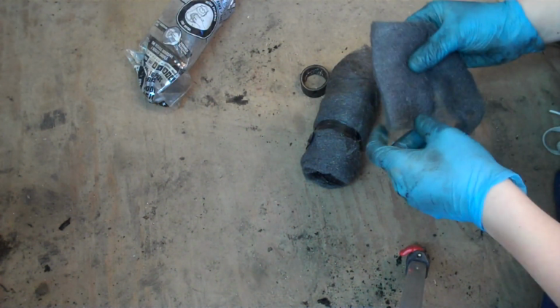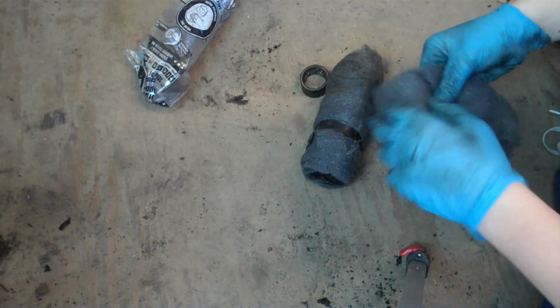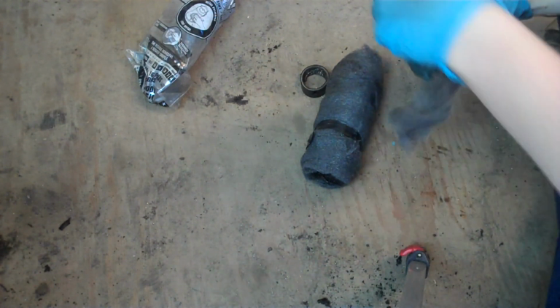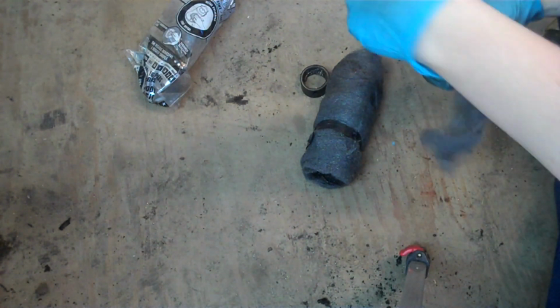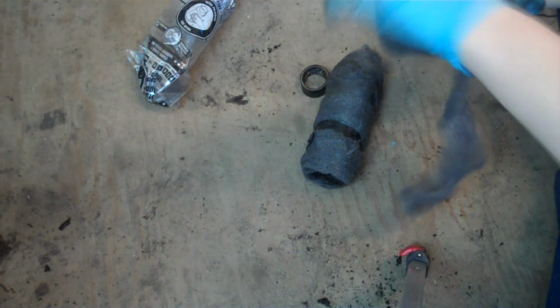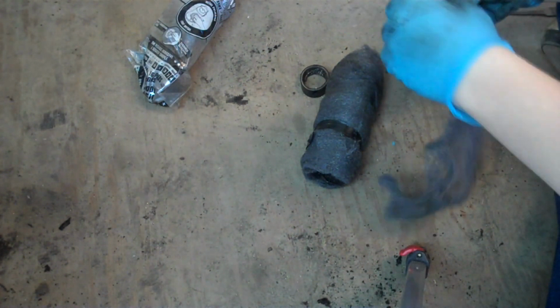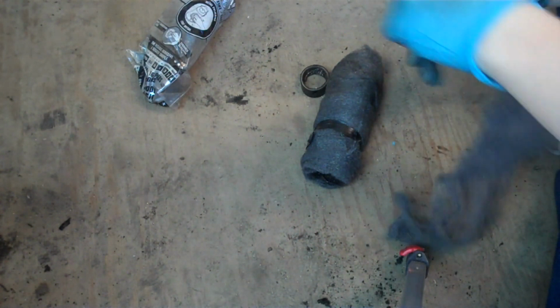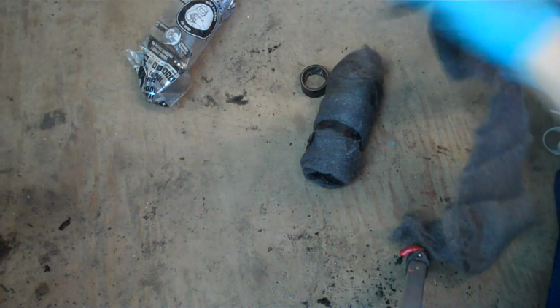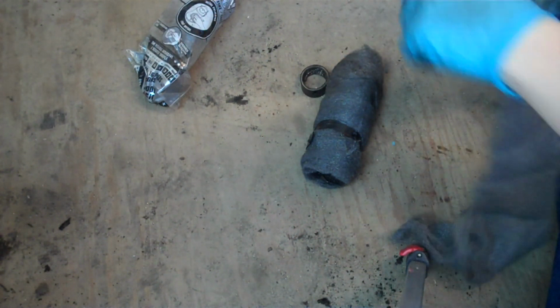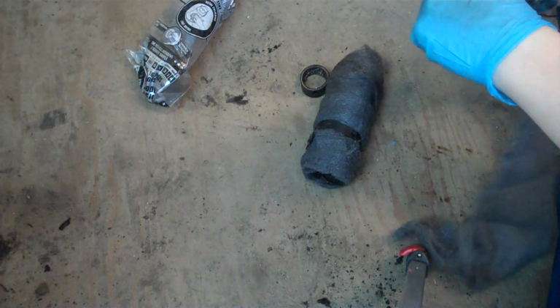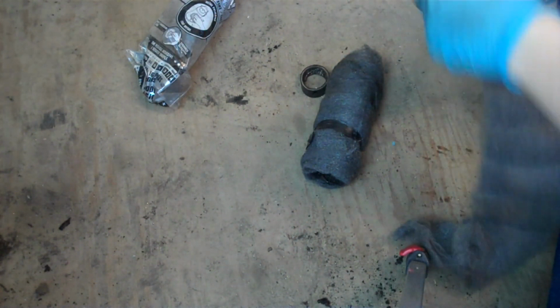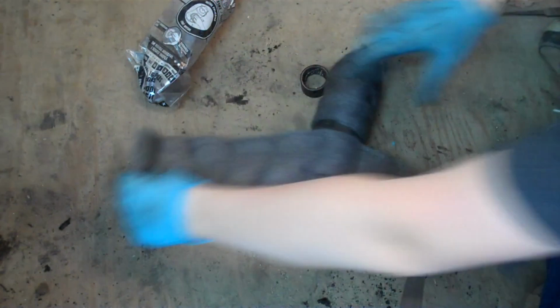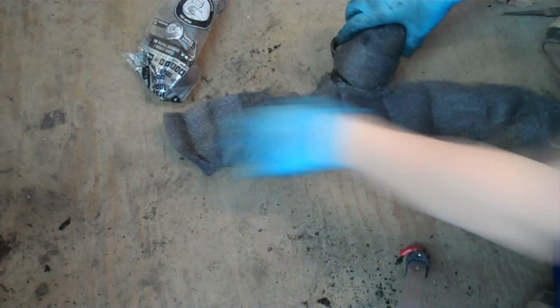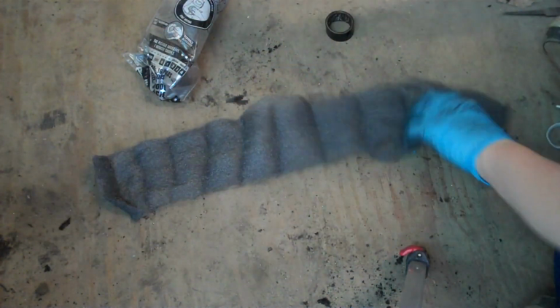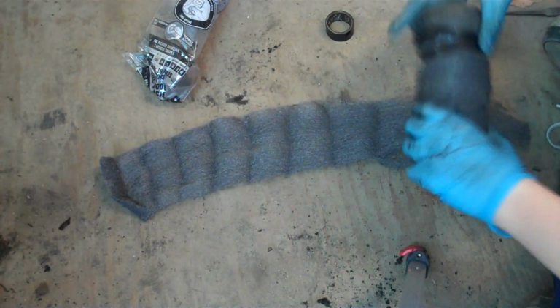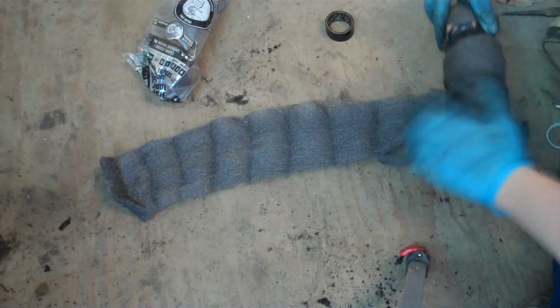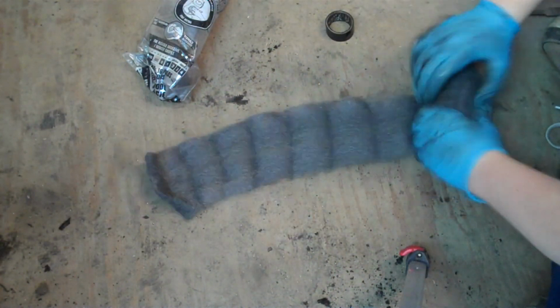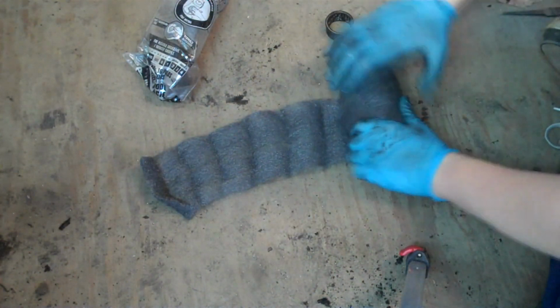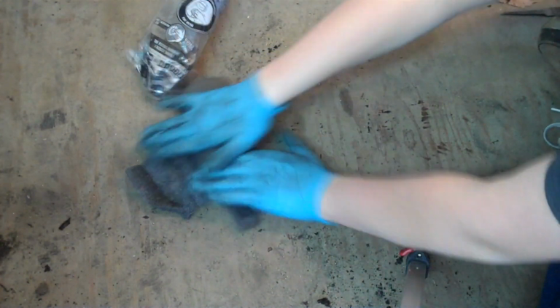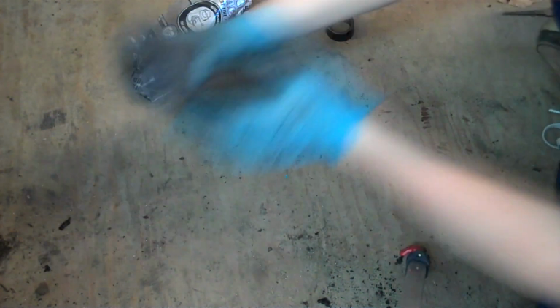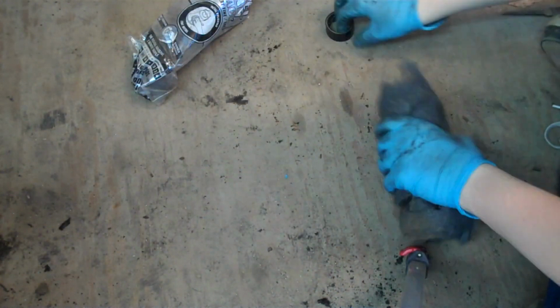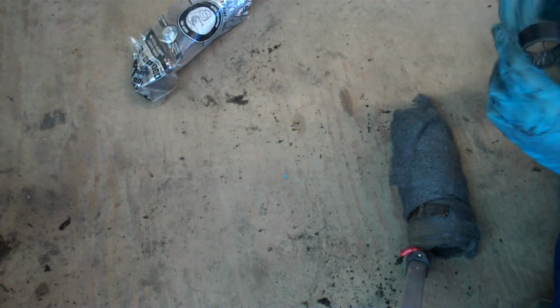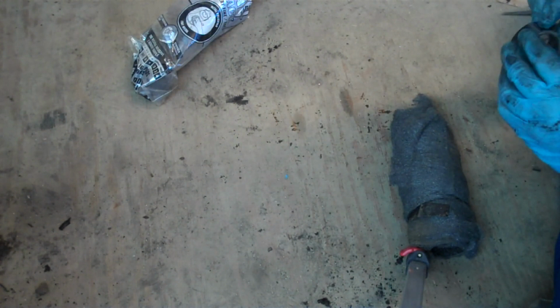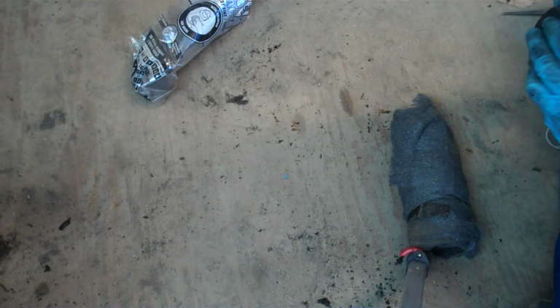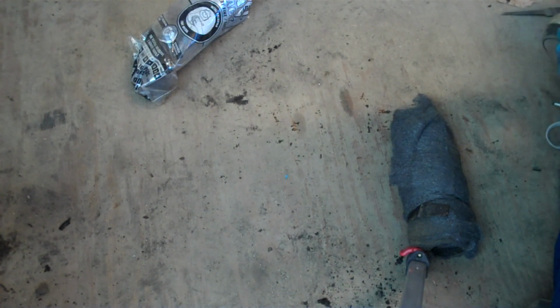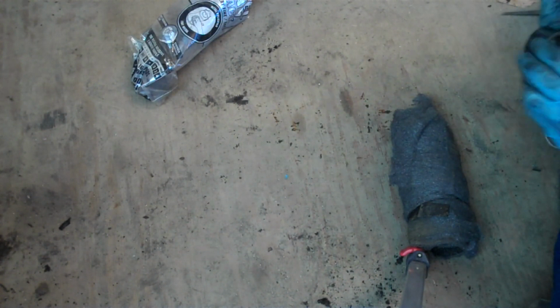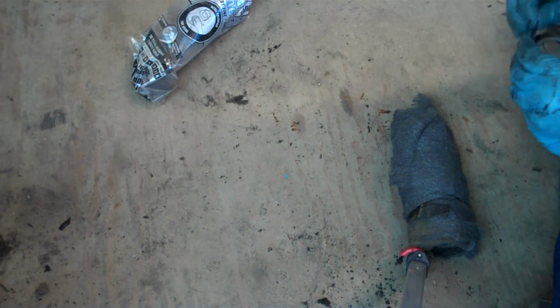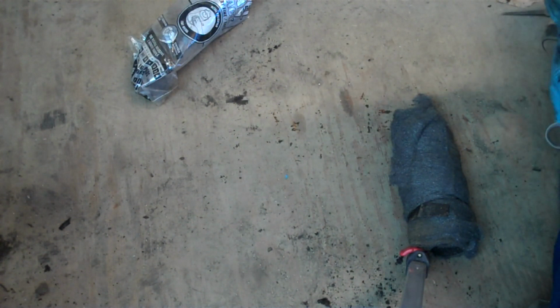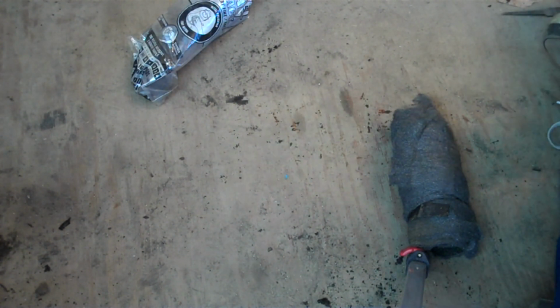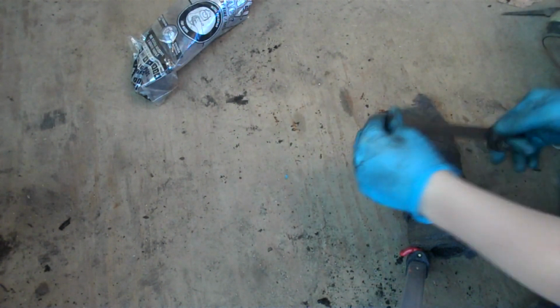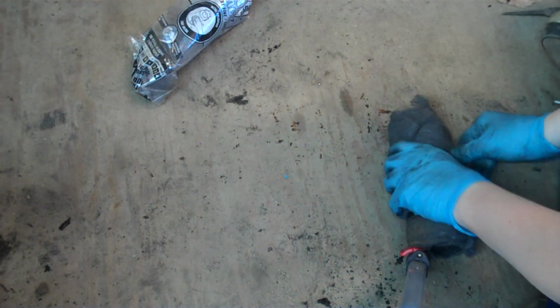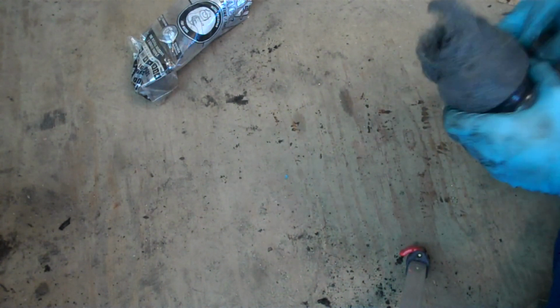Some steel wool will unroll smoother than others — this one's kind of a crappy one, but this is the last roll. You don't want a real tight fit; just fit it towards the end. Now use your electrical tape — be a little conservative with it.